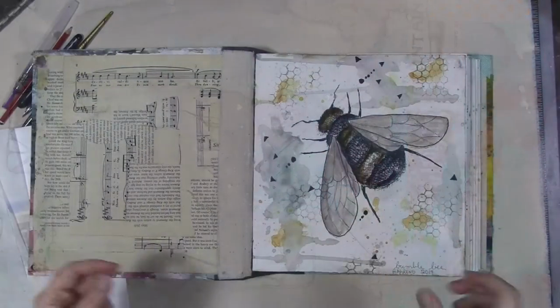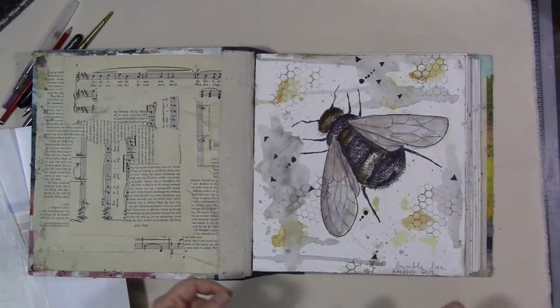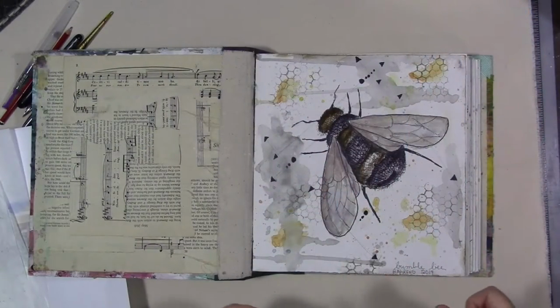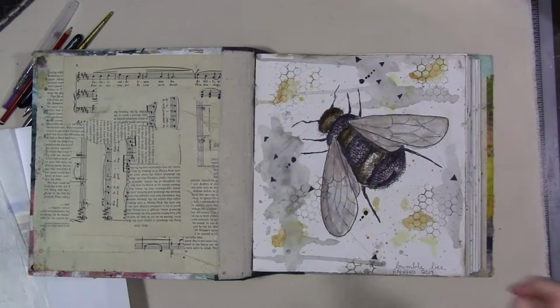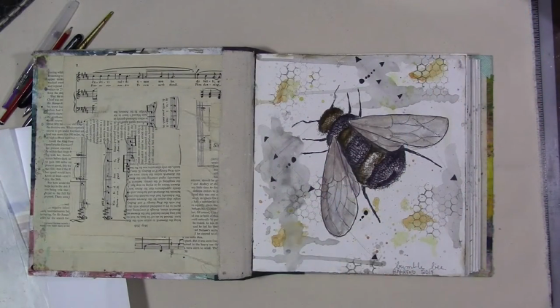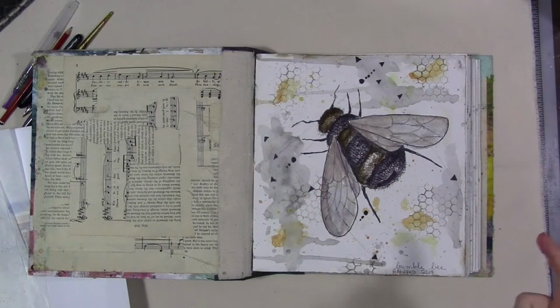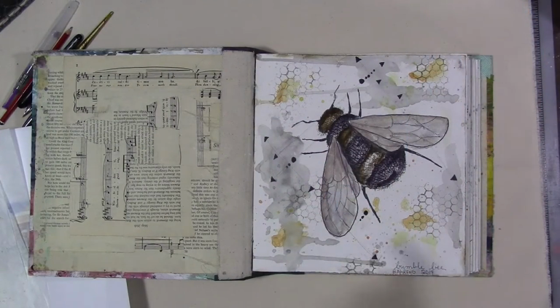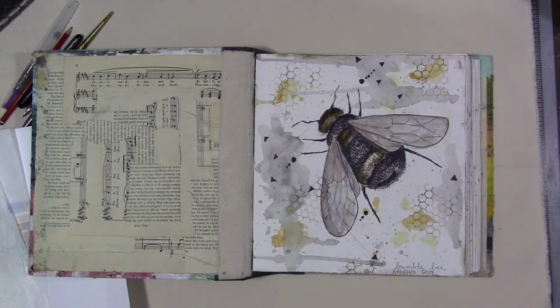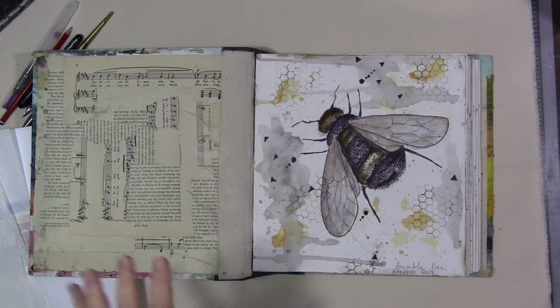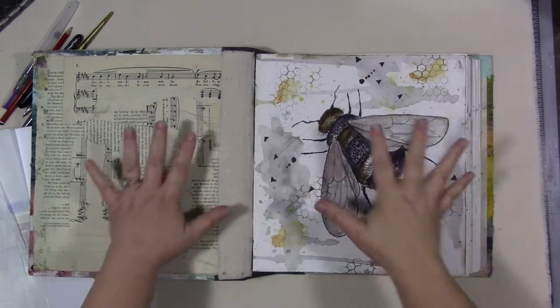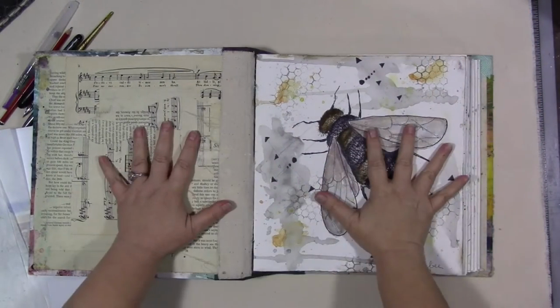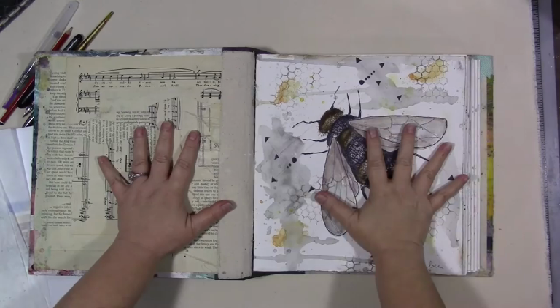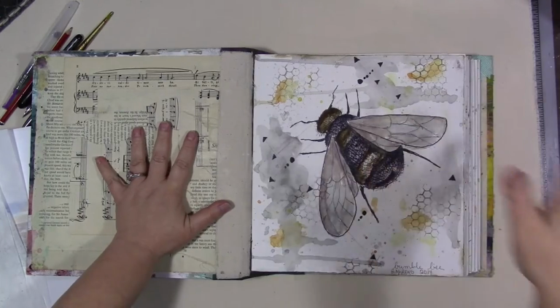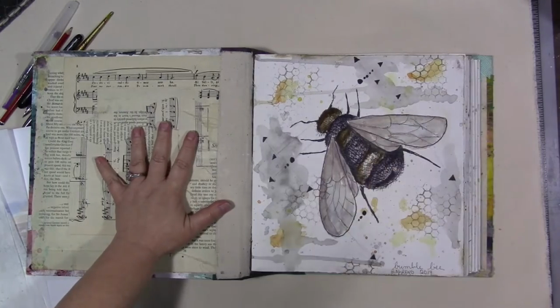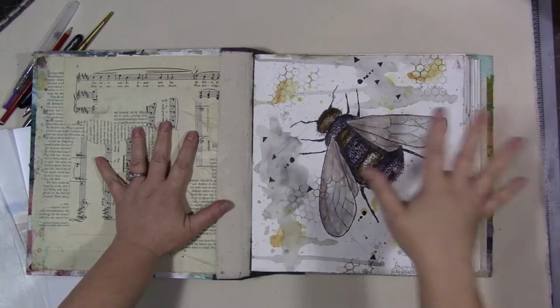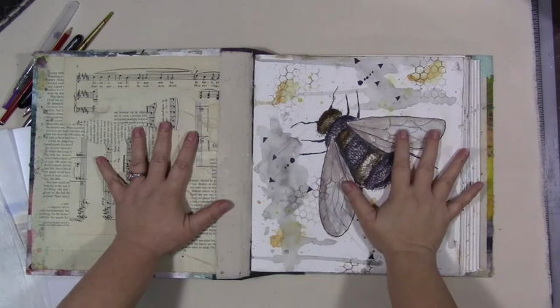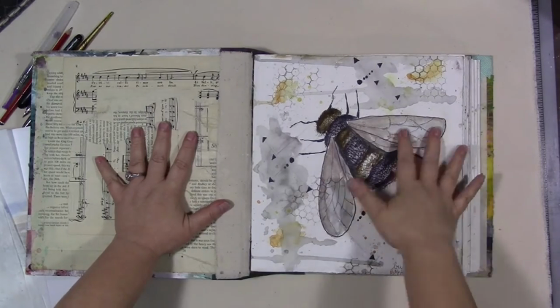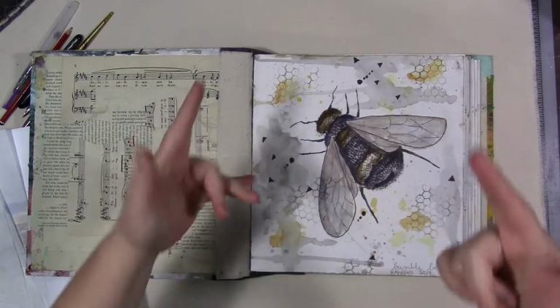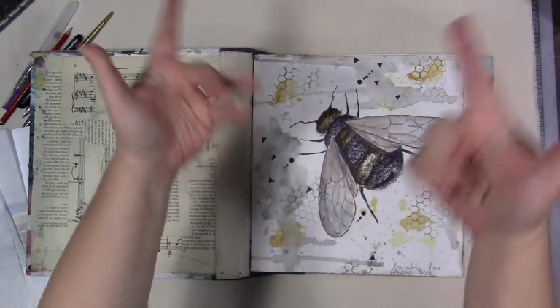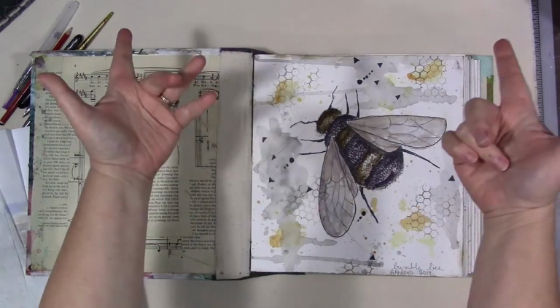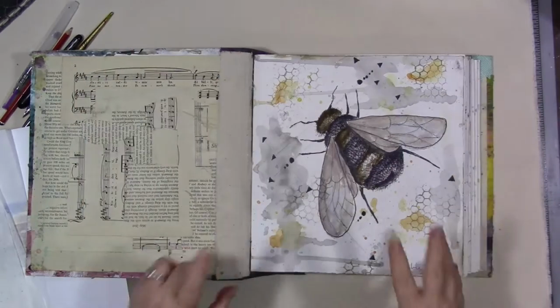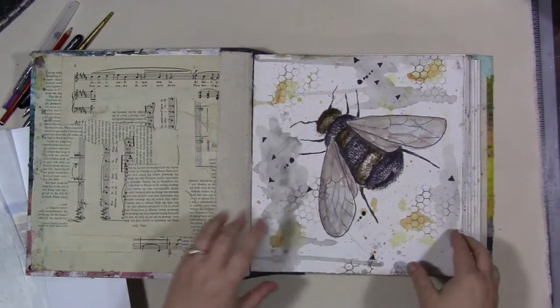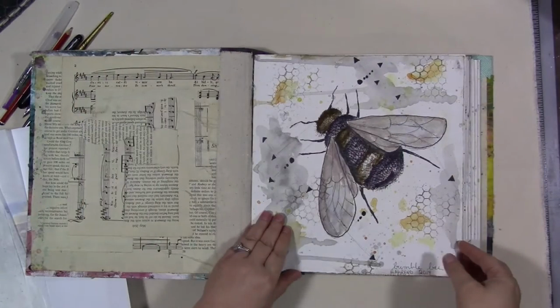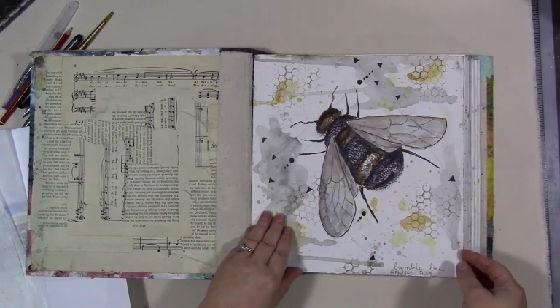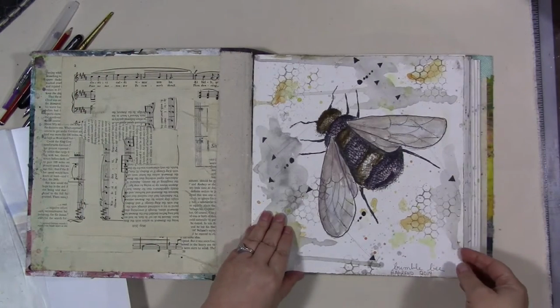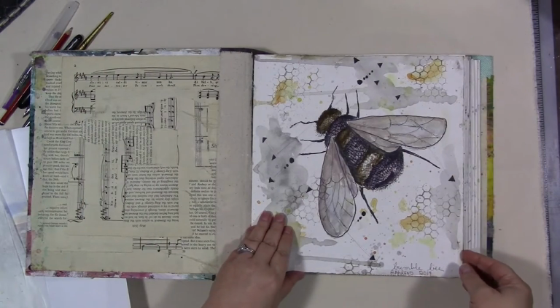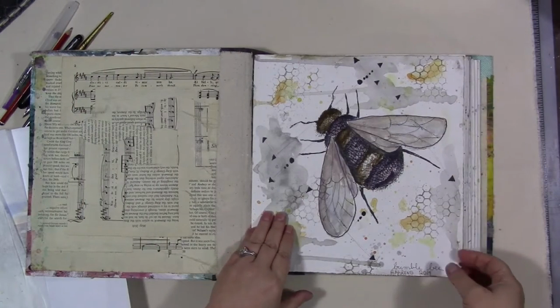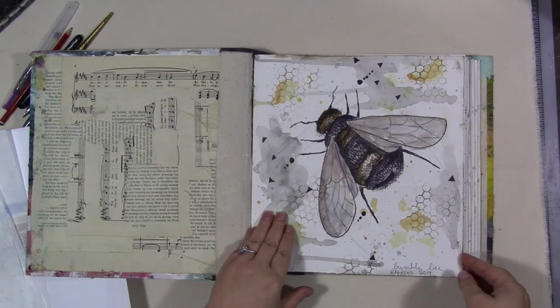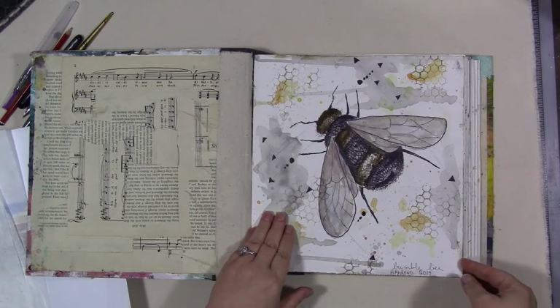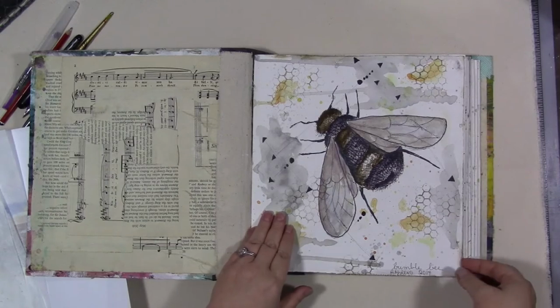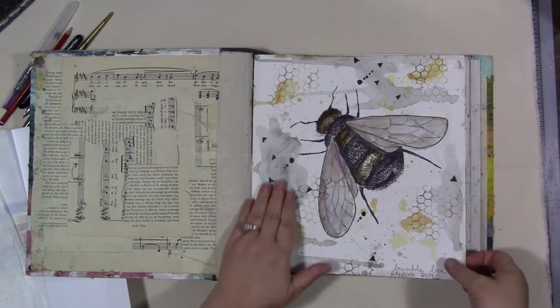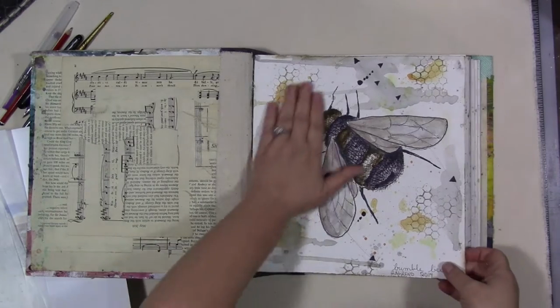Hi guys, how are you today? My watercolor journal that I started in 2014 is finally filled, so we're gonna do a little bit of a flip. I started out trying to do something that was more like a field sketchbook.